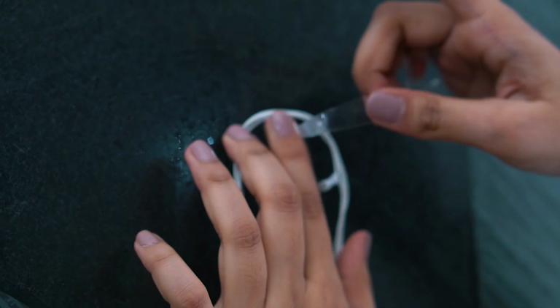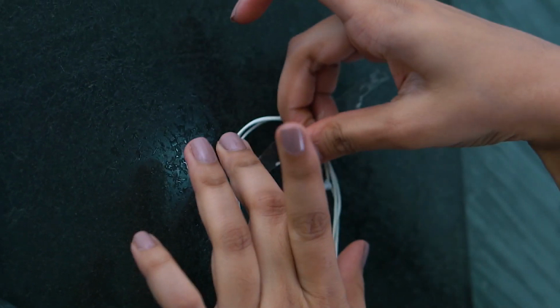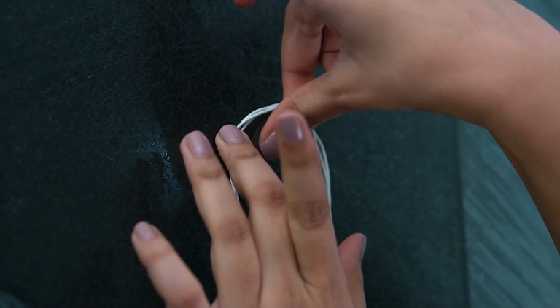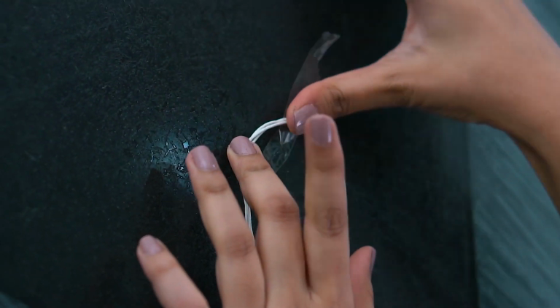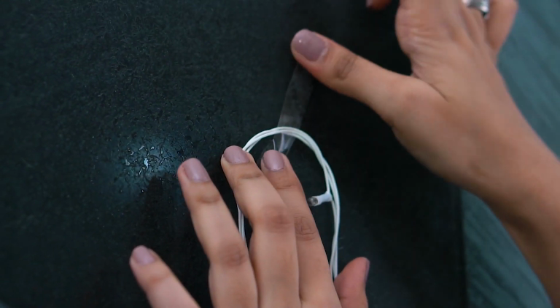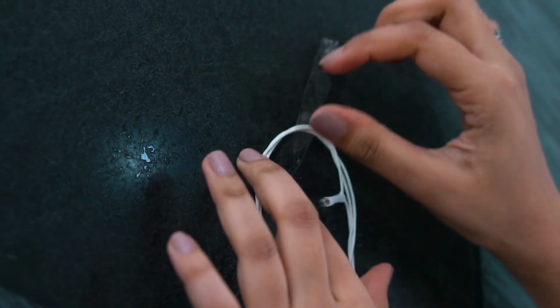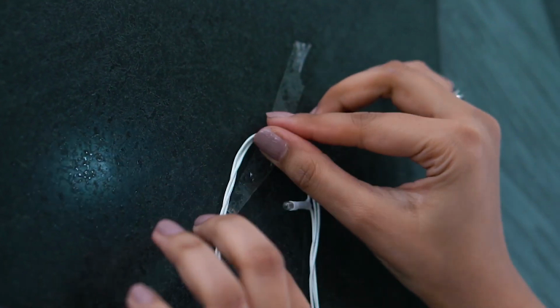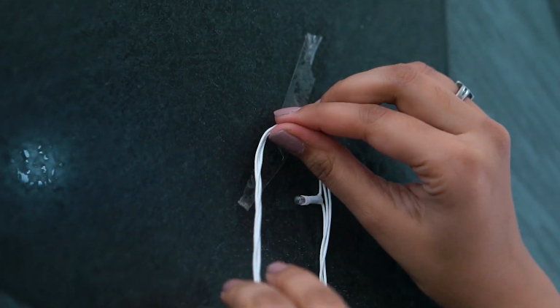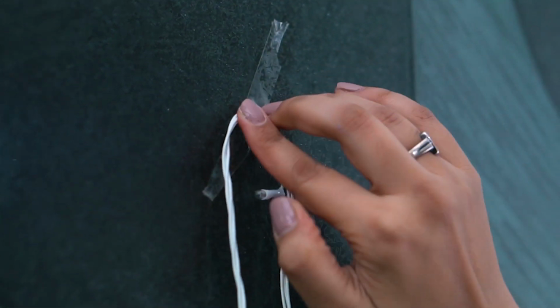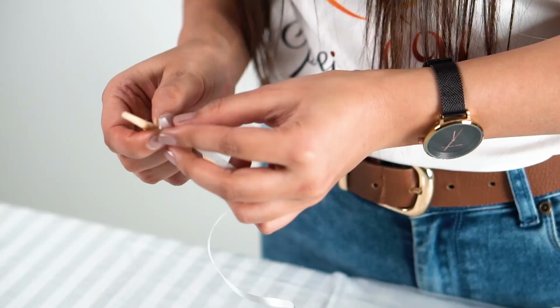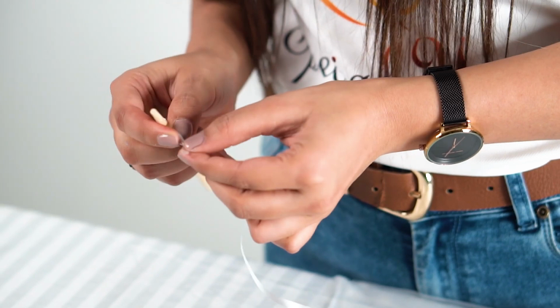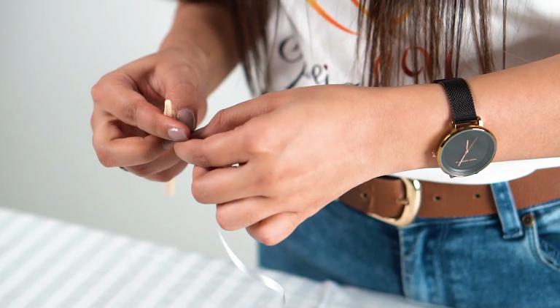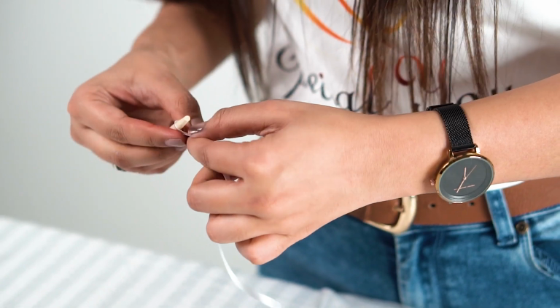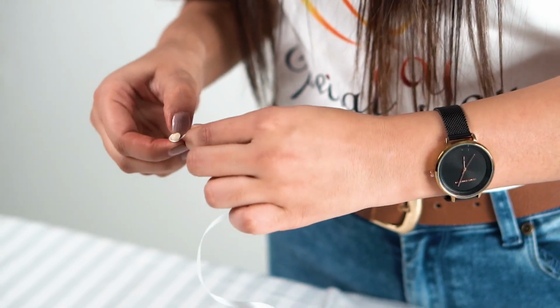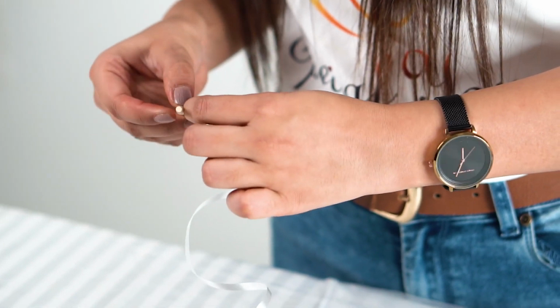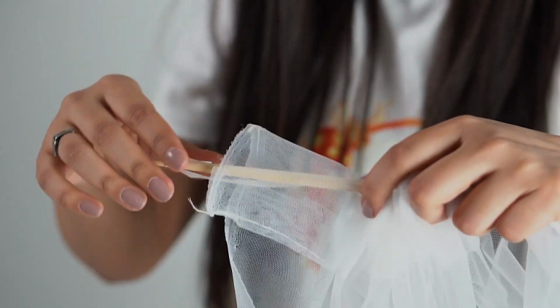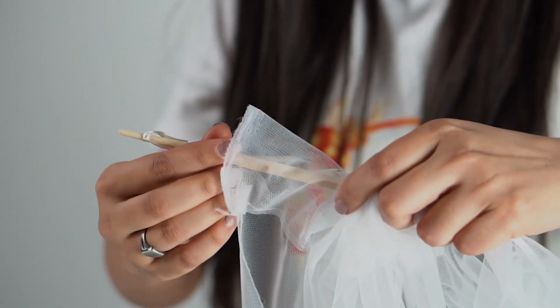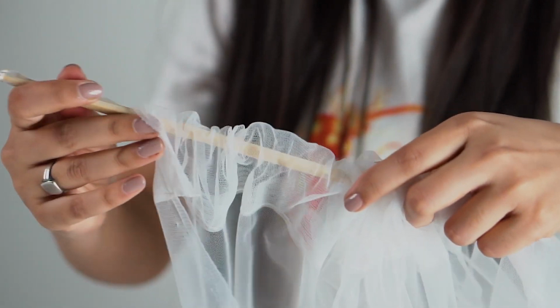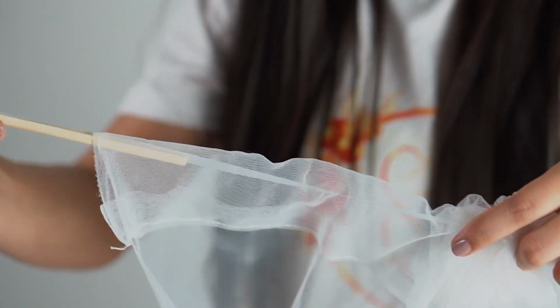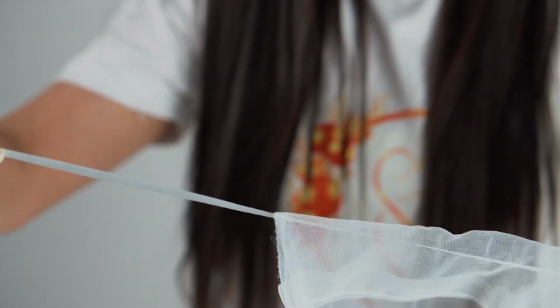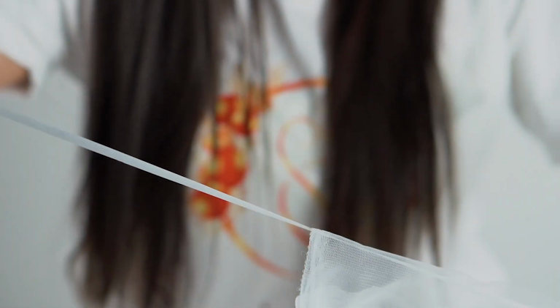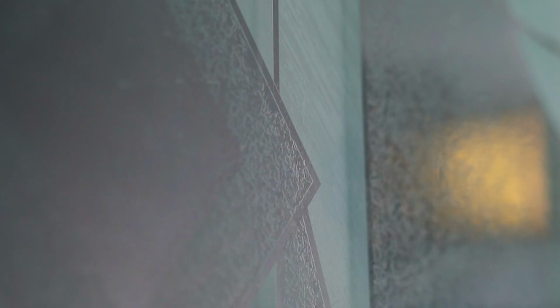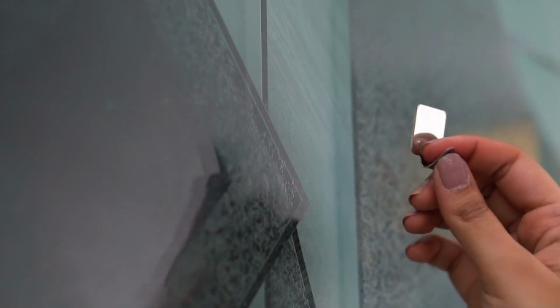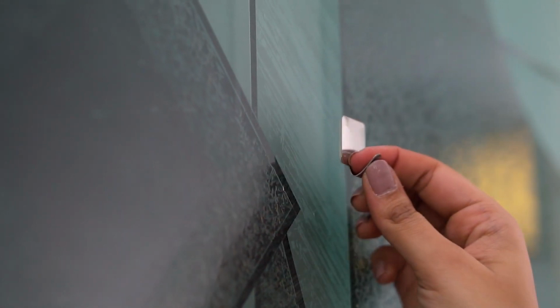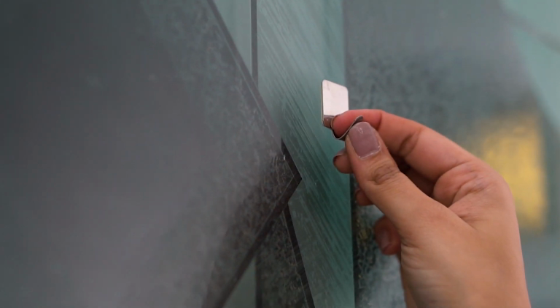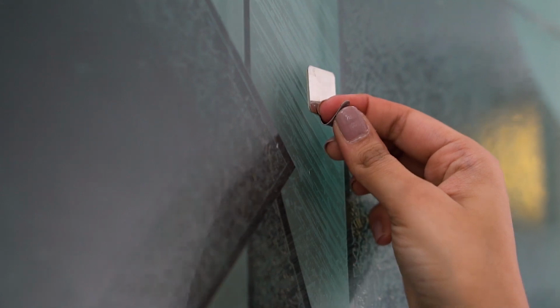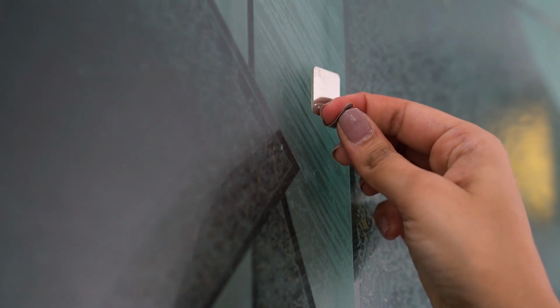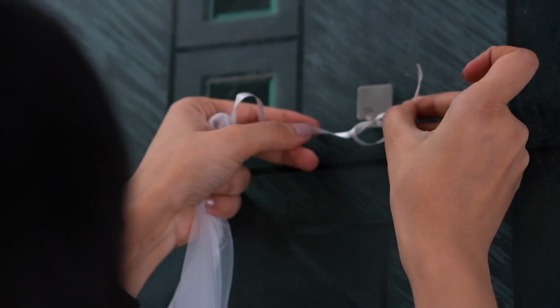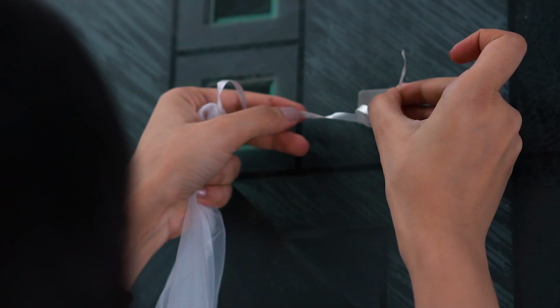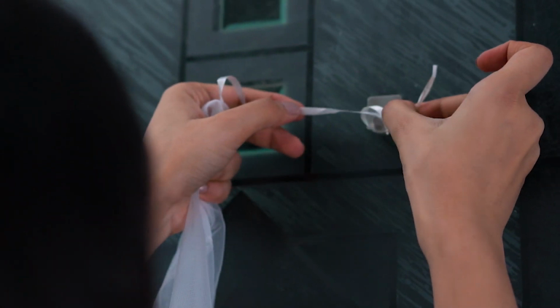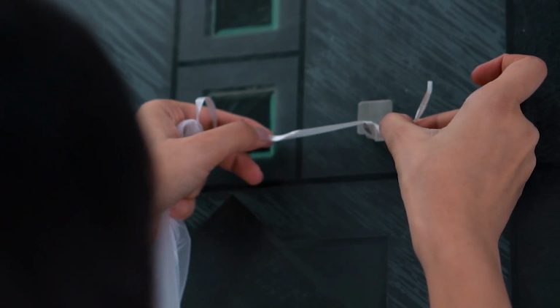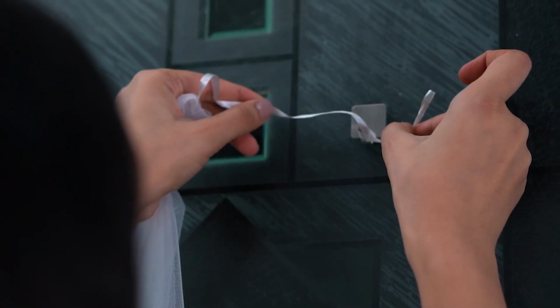Stick the fairy lights to the wall you want to decorate. Use any clip to put the ribbon through the net curtains. Then stick the hooks to the wall and hang the net backdrop.